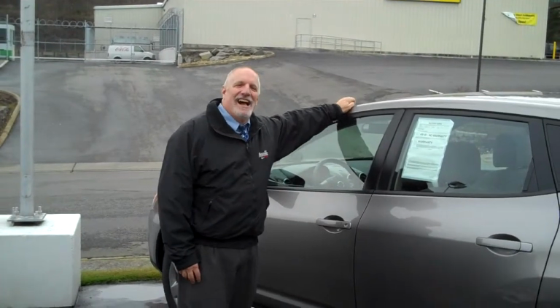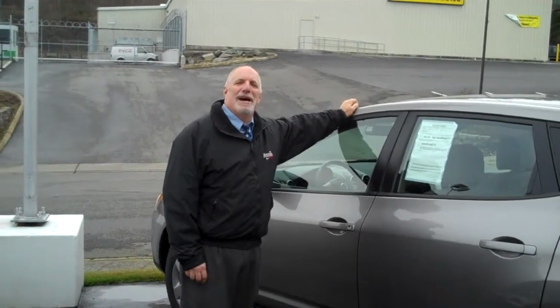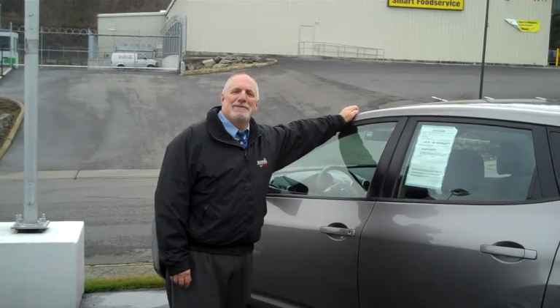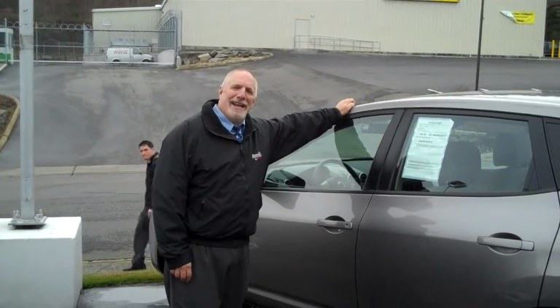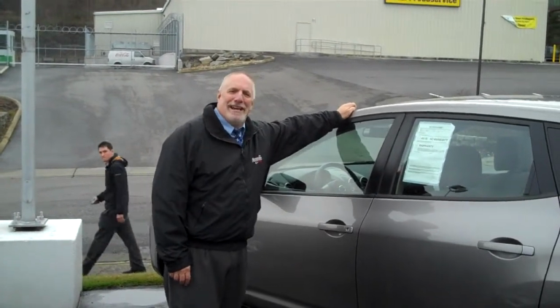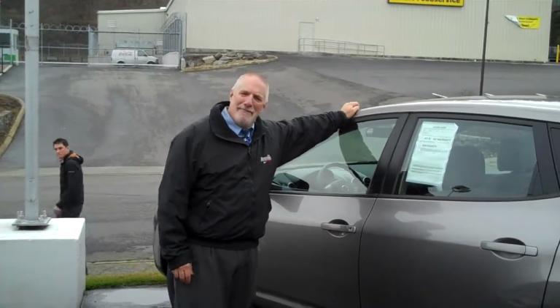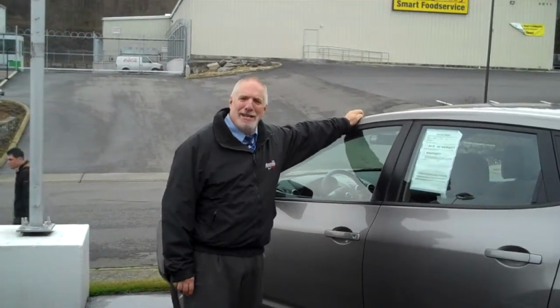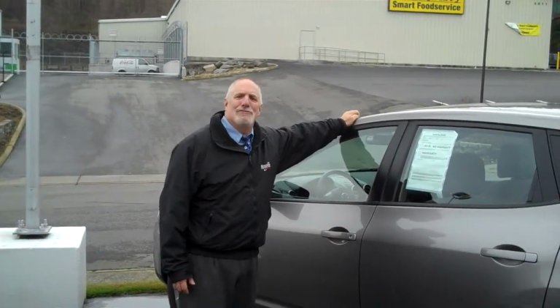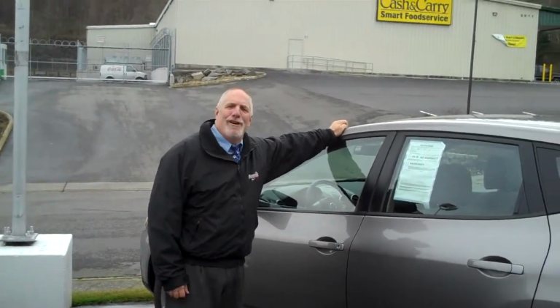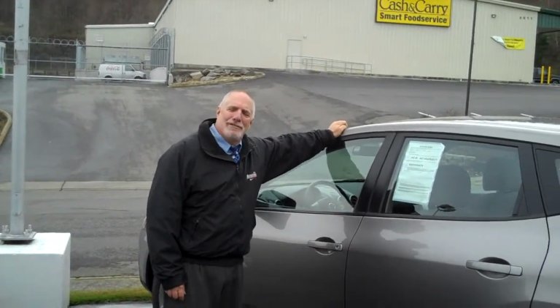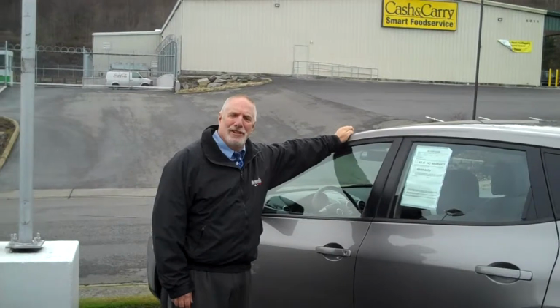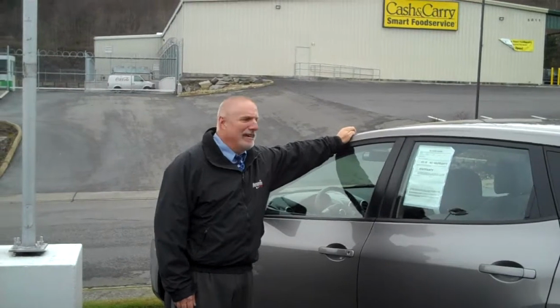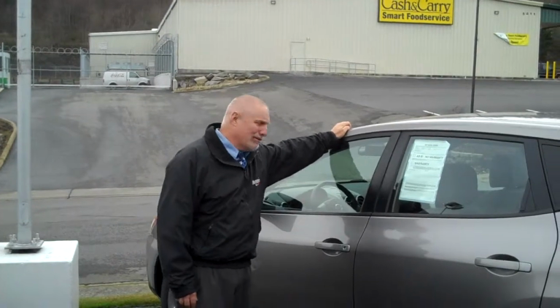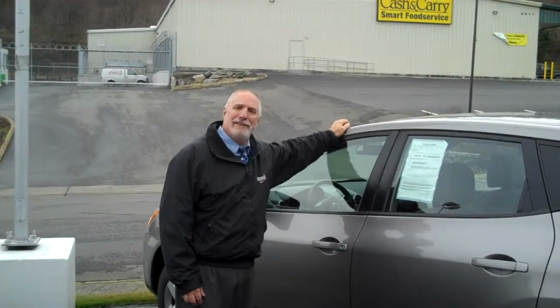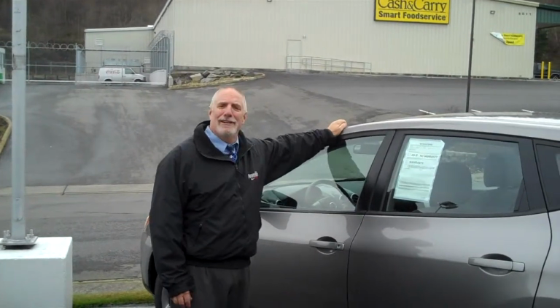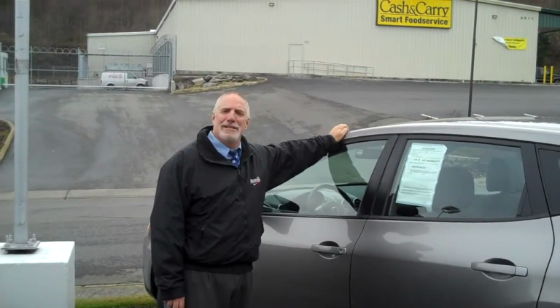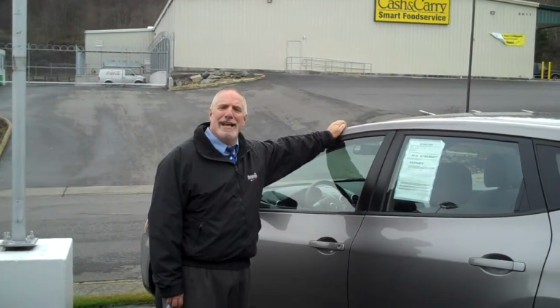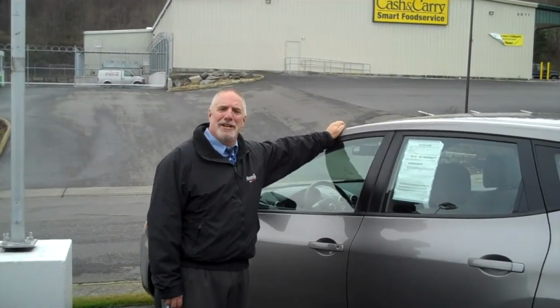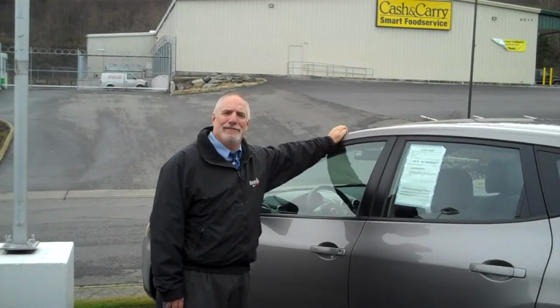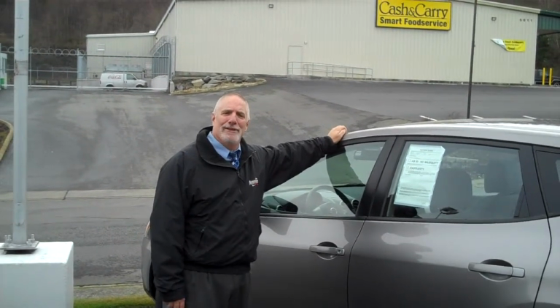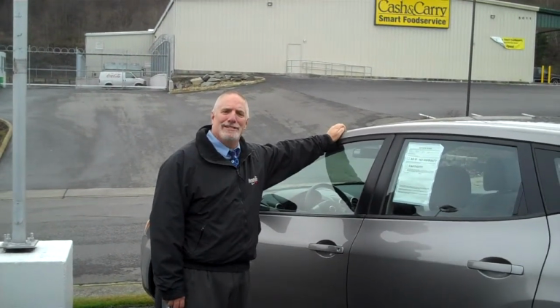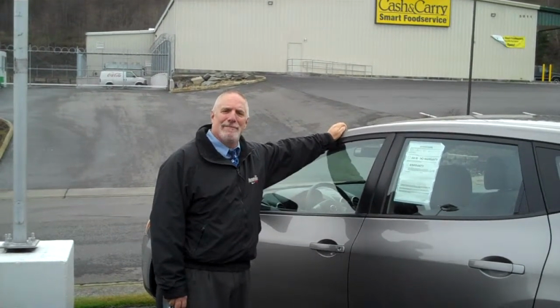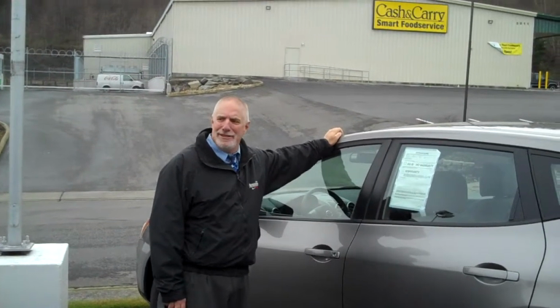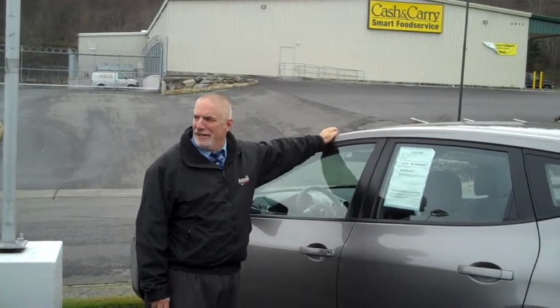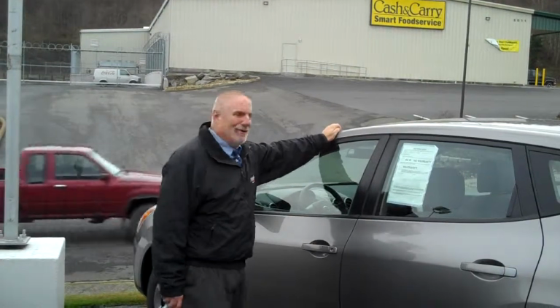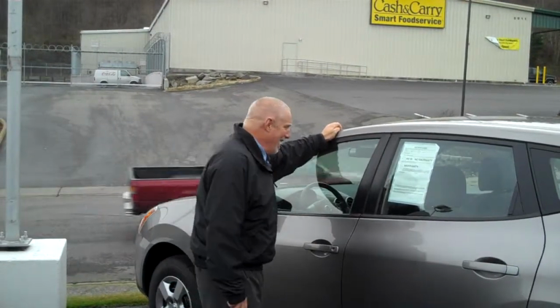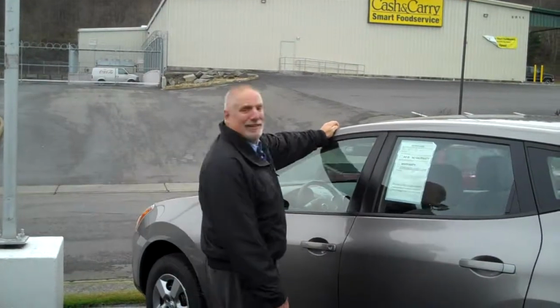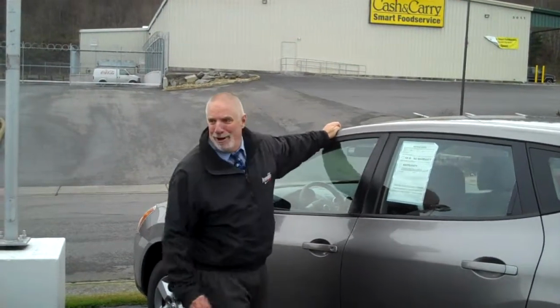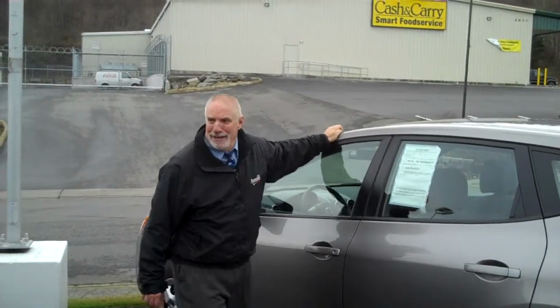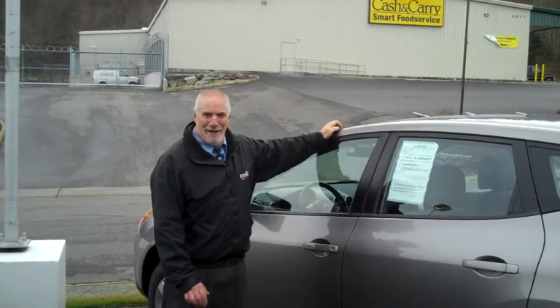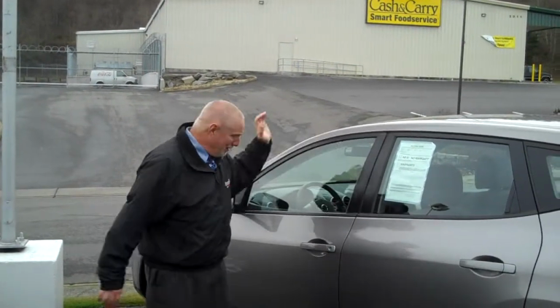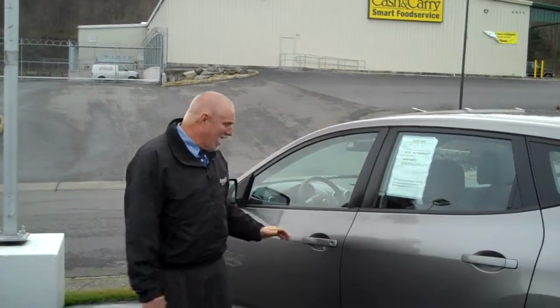Hi, my name's Brian, and I'm at Vantage Used Car and Truck Center. It looks like they're not going to let me take a nap today, so let me go ahead and tell you about this '09 Rogue that we have here on the lot.